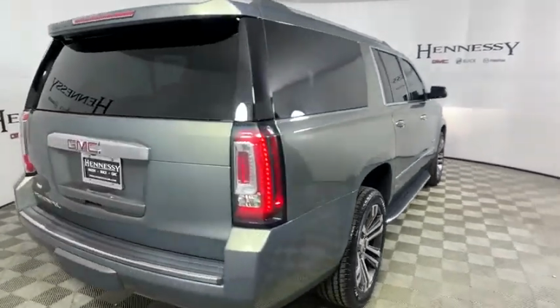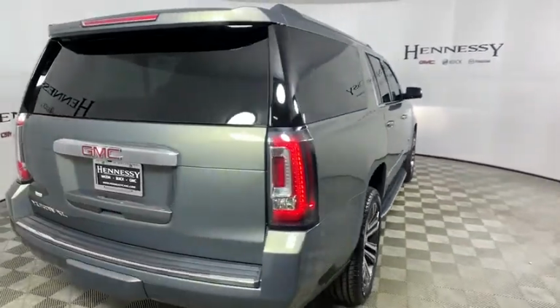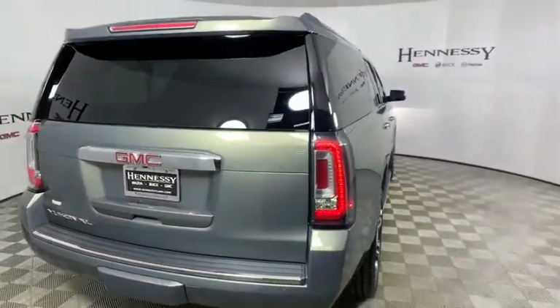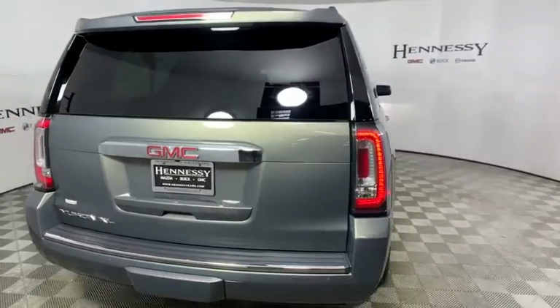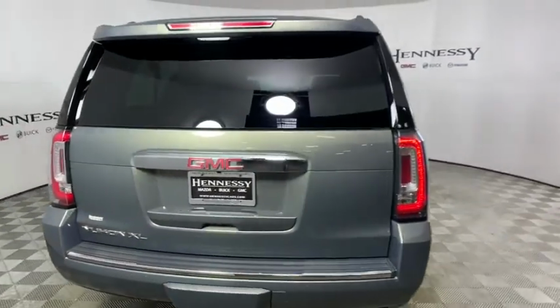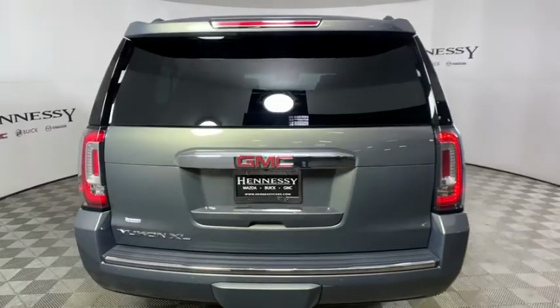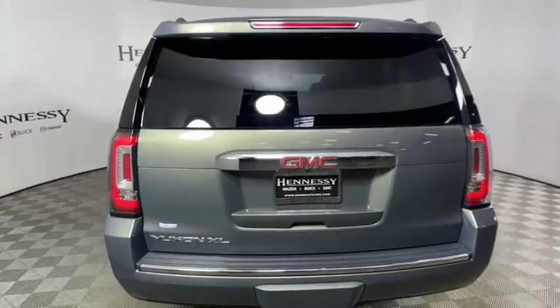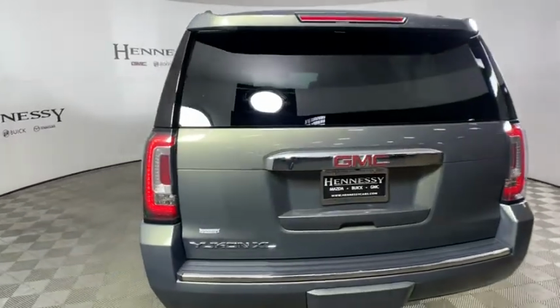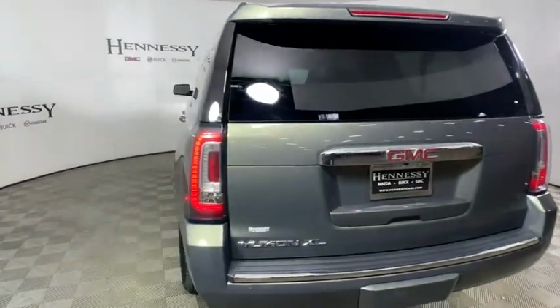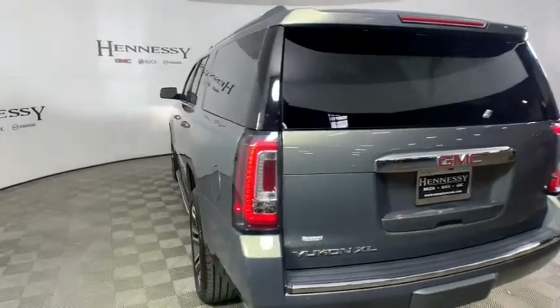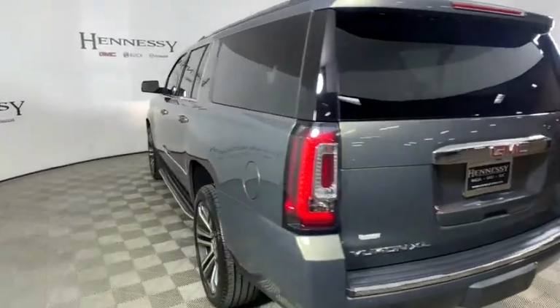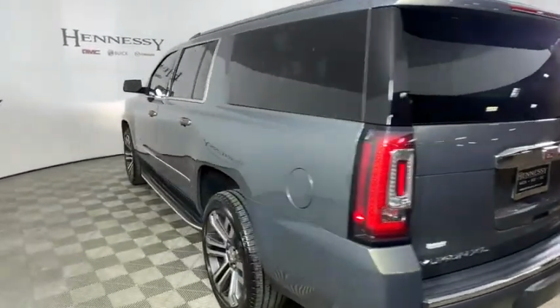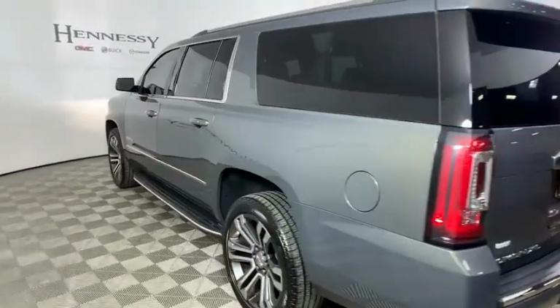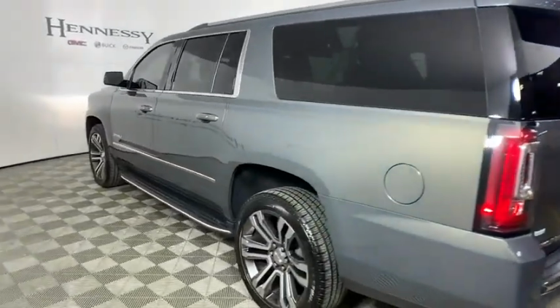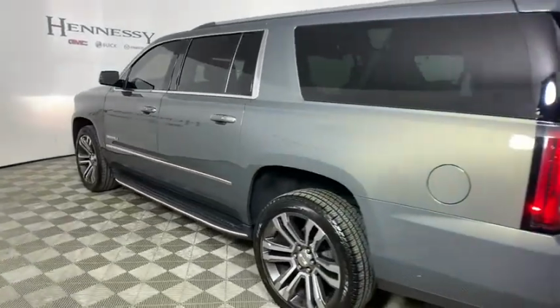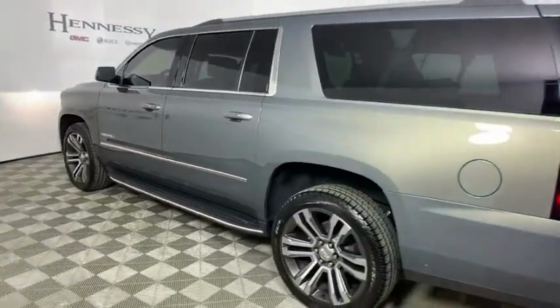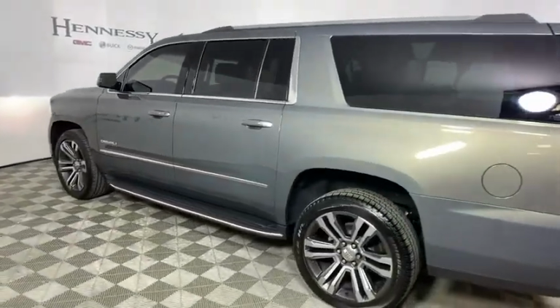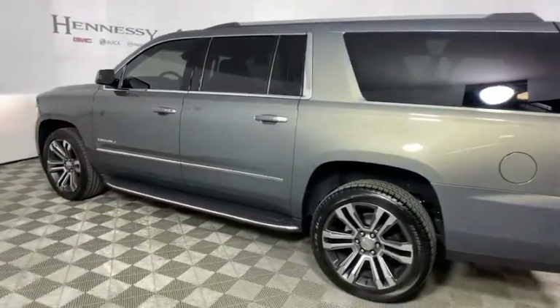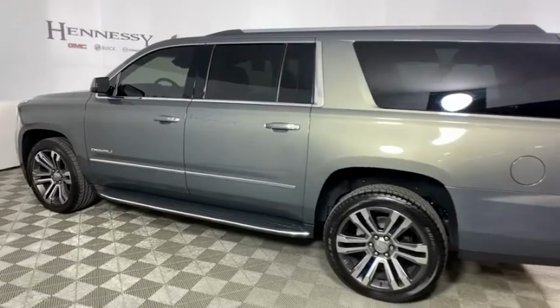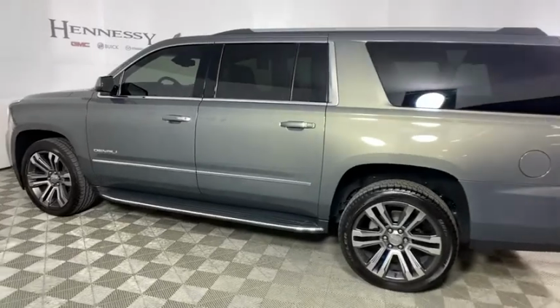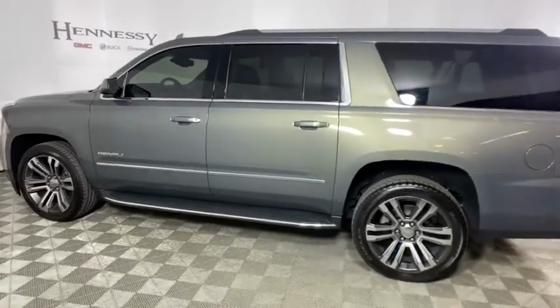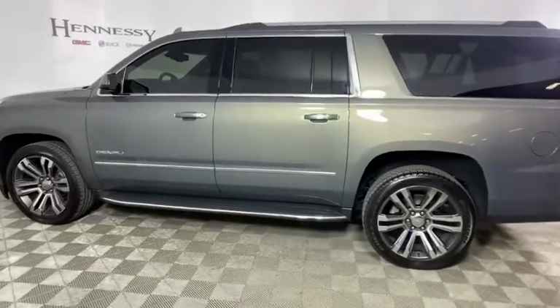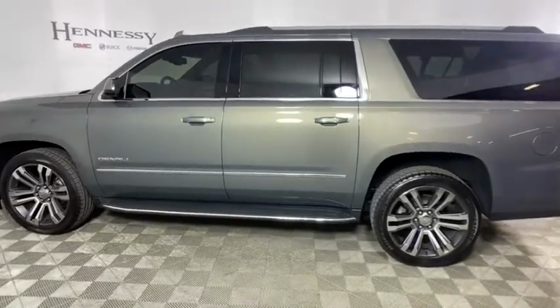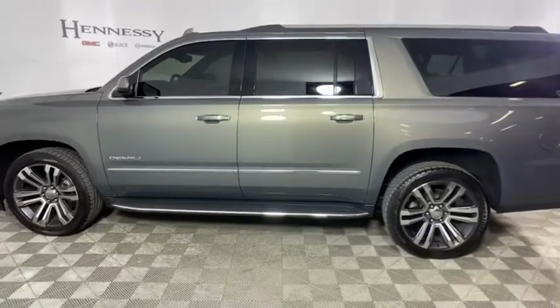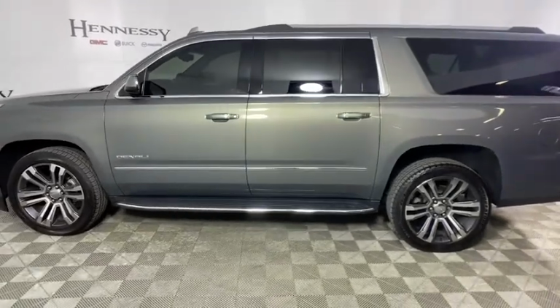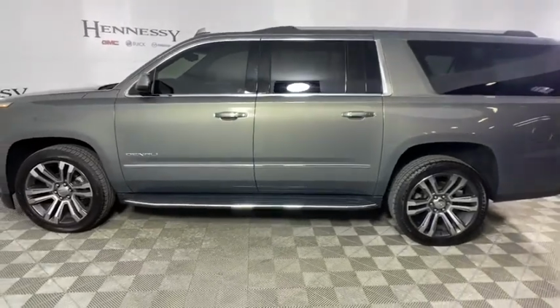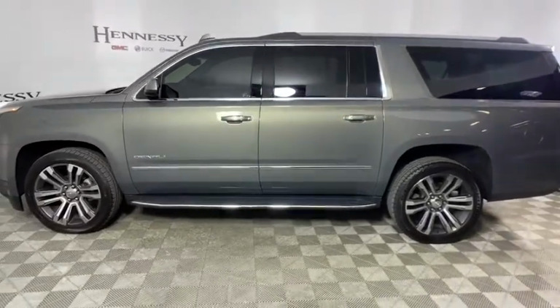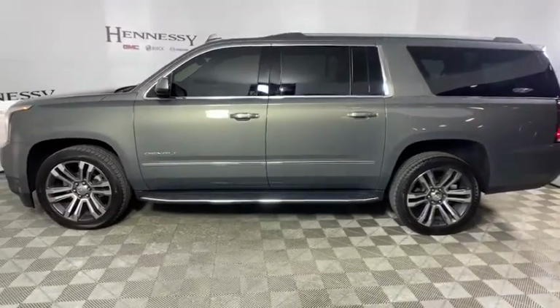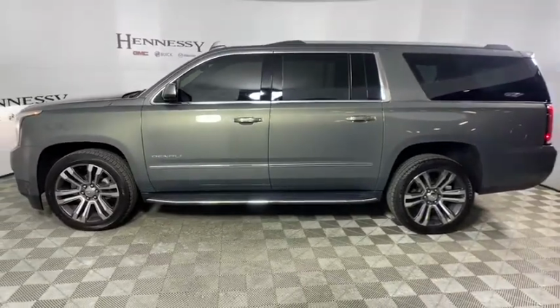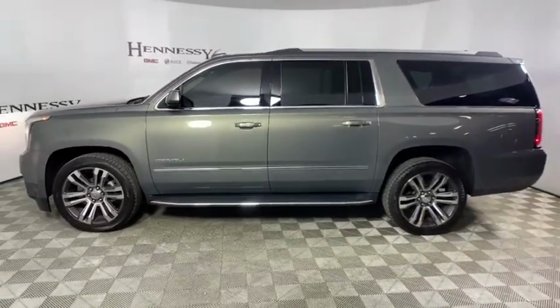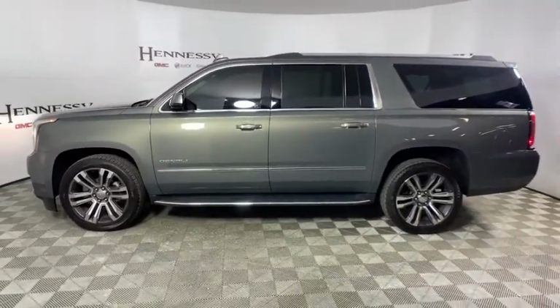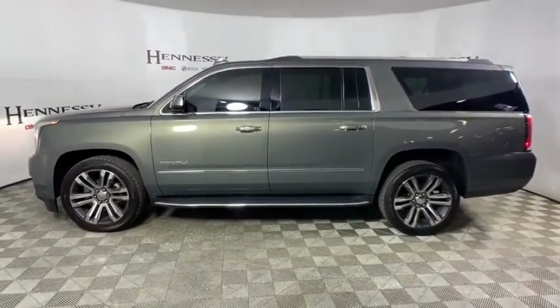Navigation system, power liftgate, traction control, power passenger seat, dual airbags, power steering, alloy wheels, four-wheel disc brakes, auto-dimming rear-view mirror, universal garage door opener.